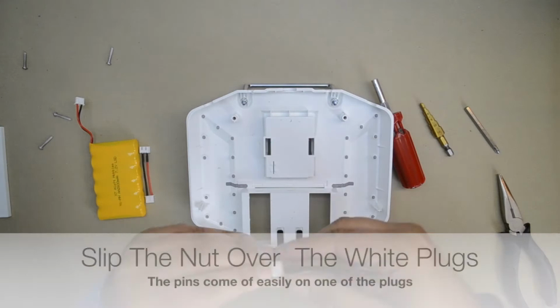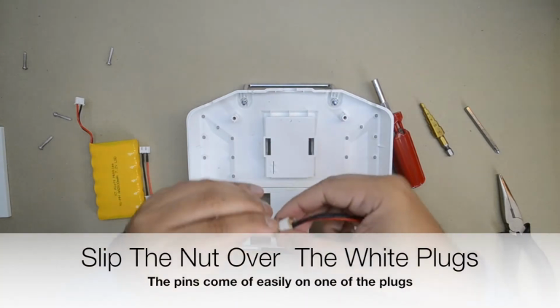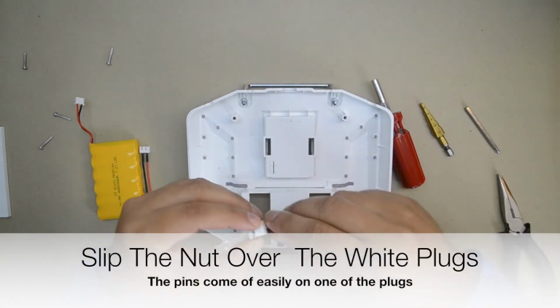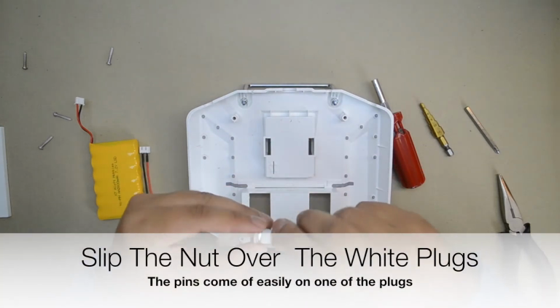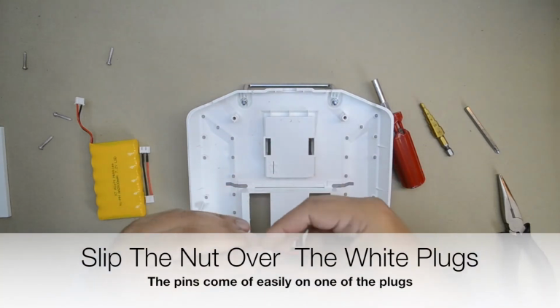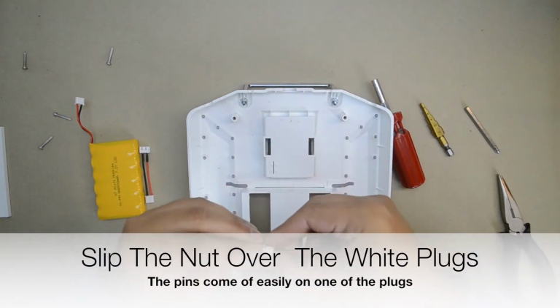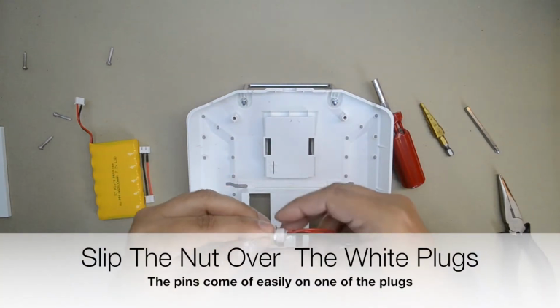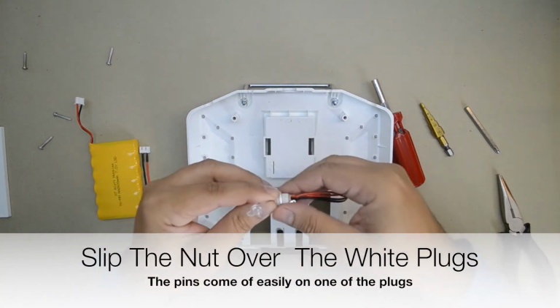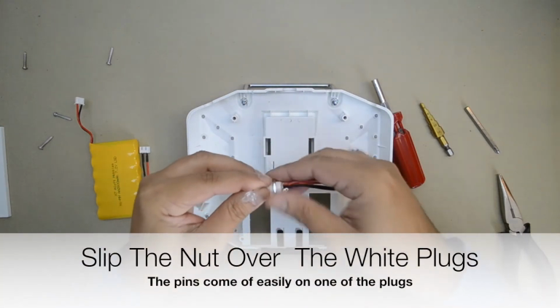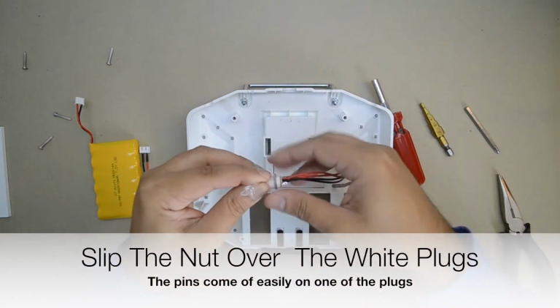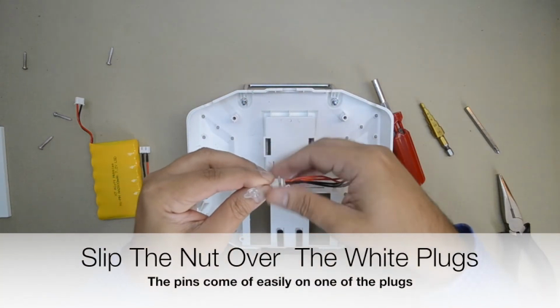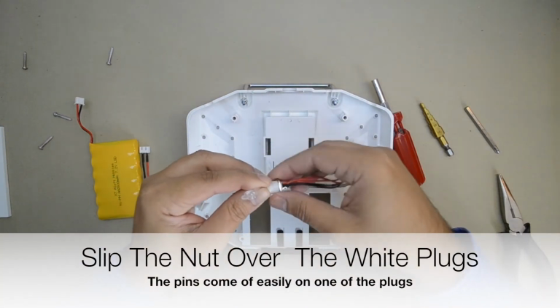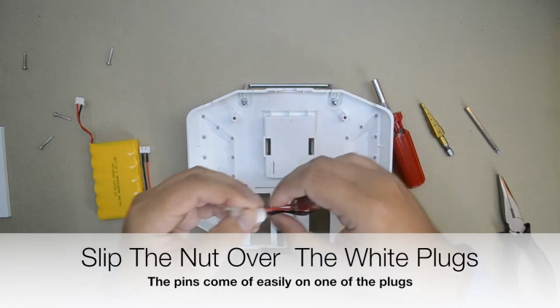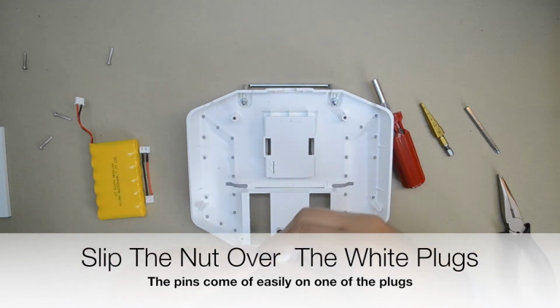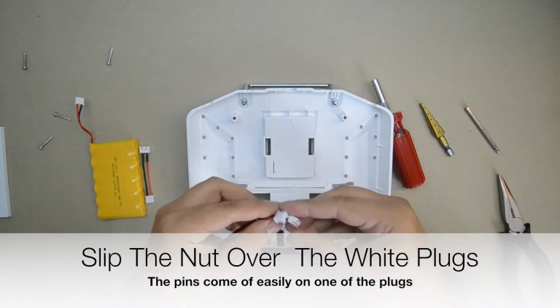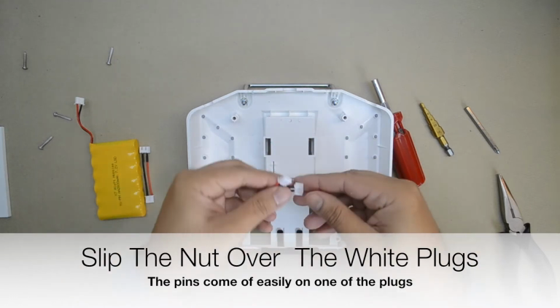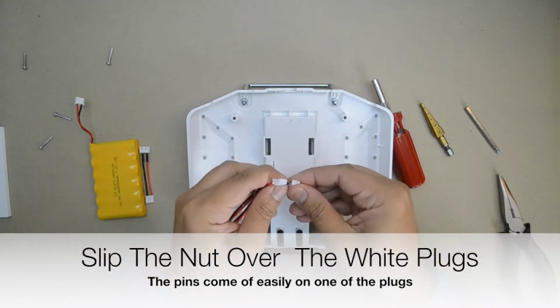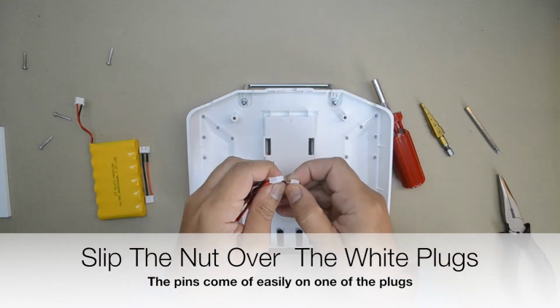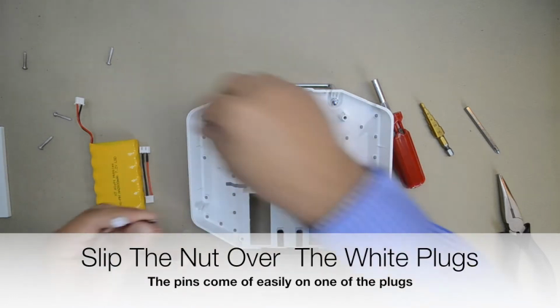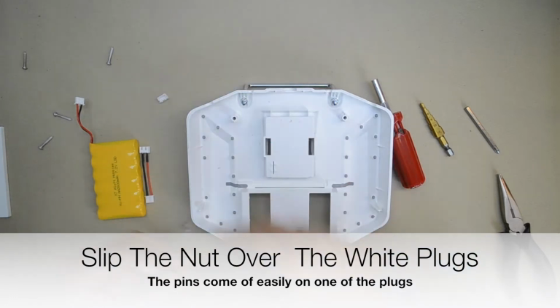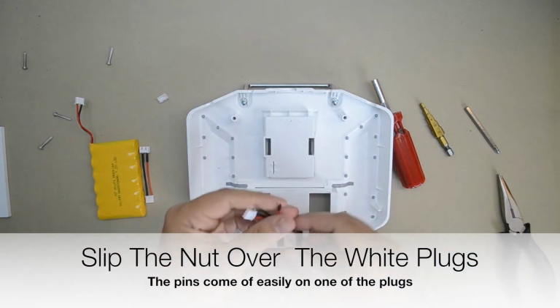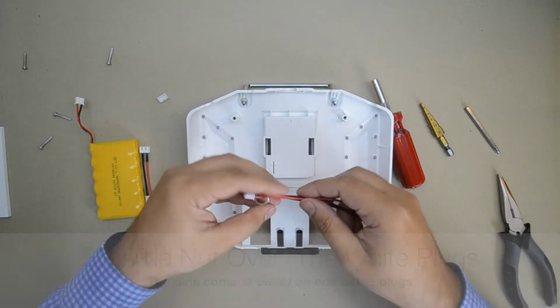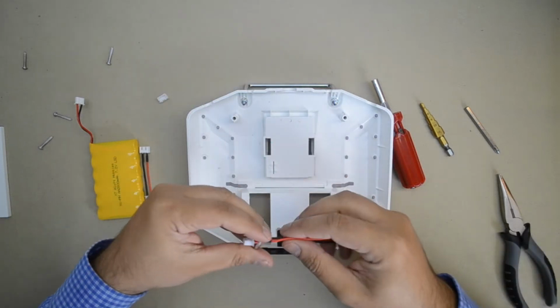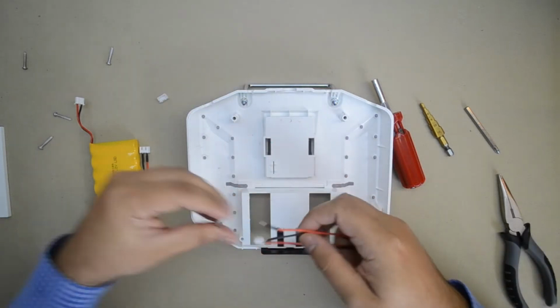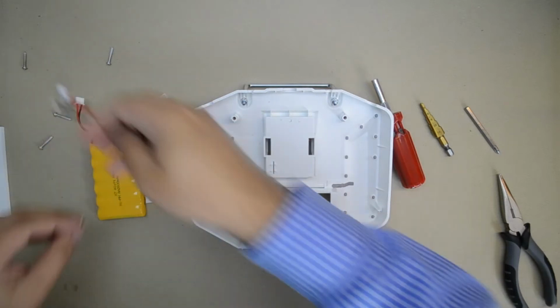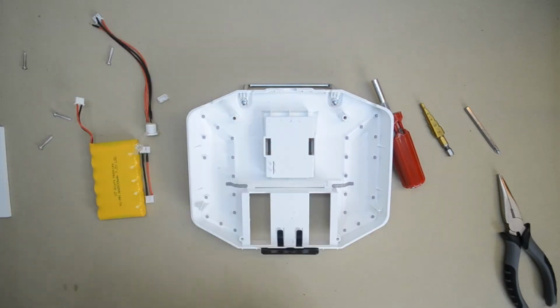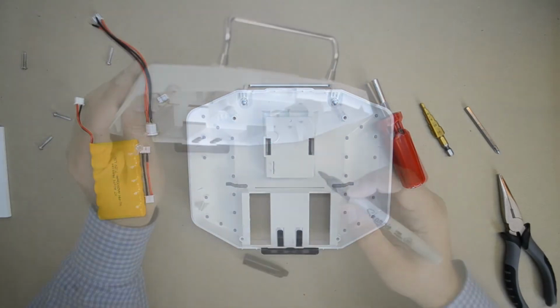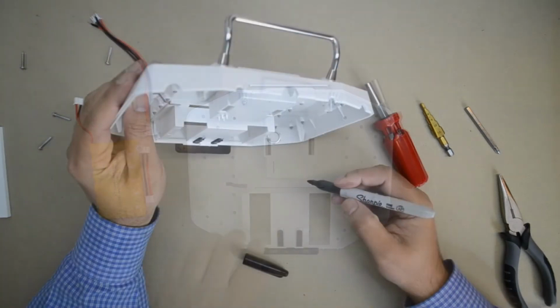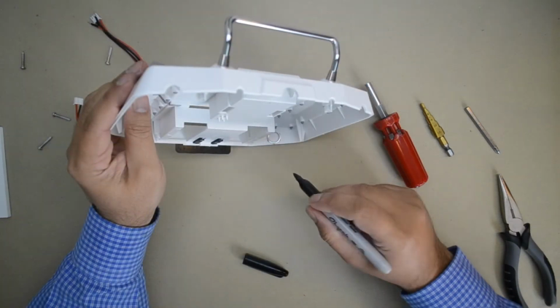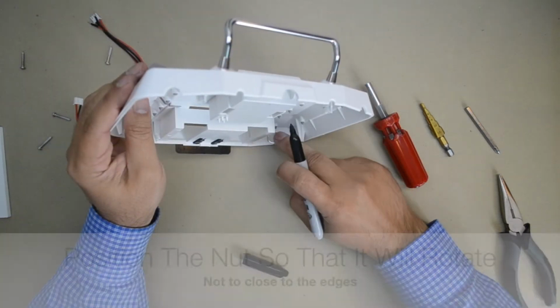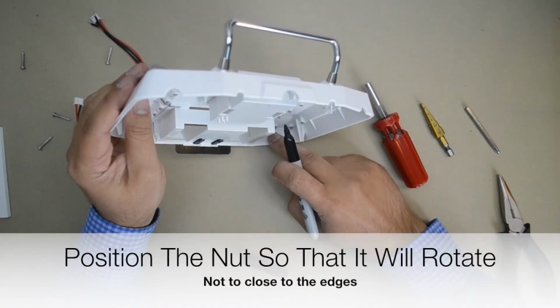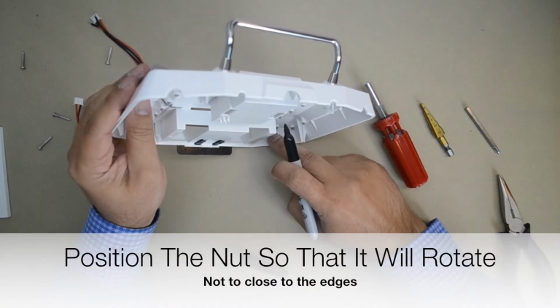Remove the nut from the charging jack. It slips over the white plugs on the wires. It may be a tight fit, but it will slip over. You can remove the pins from the larger white plug to make this easier.